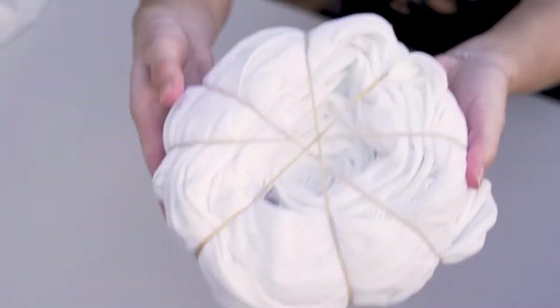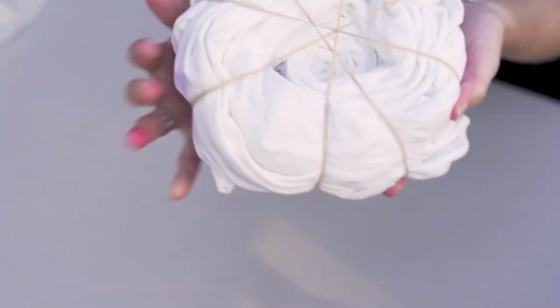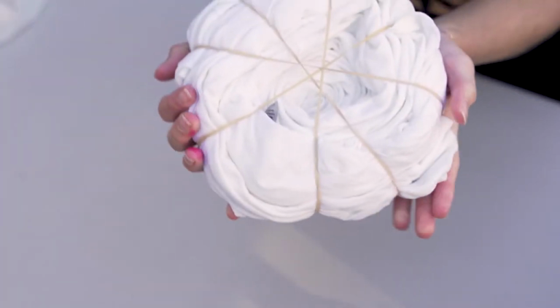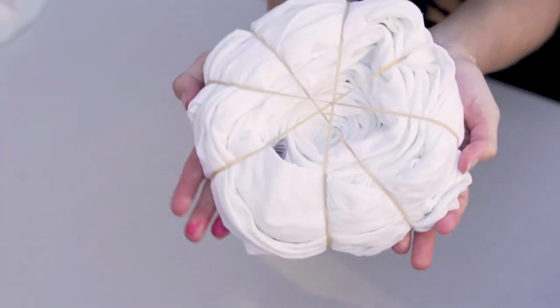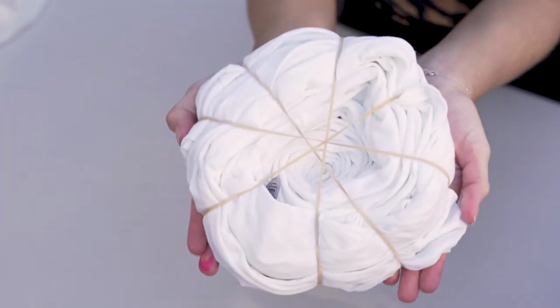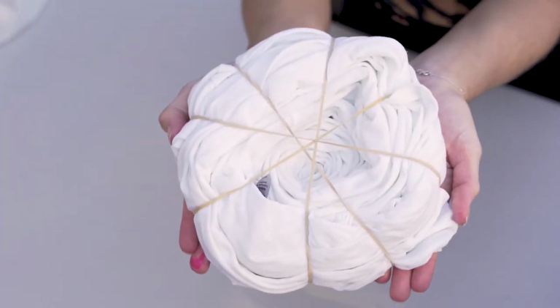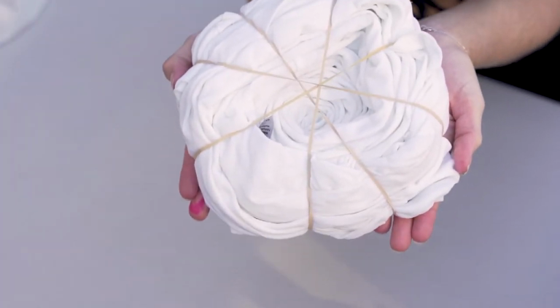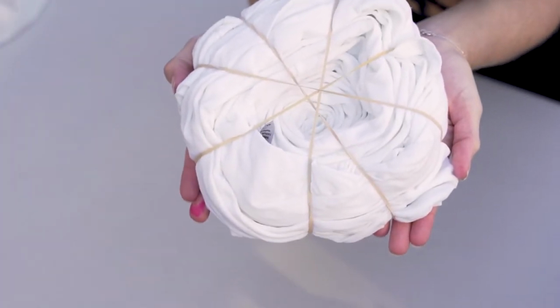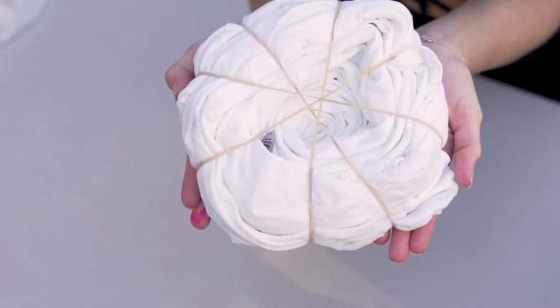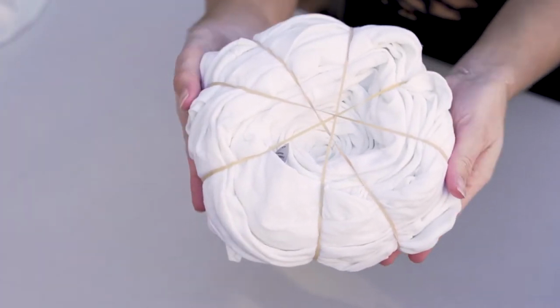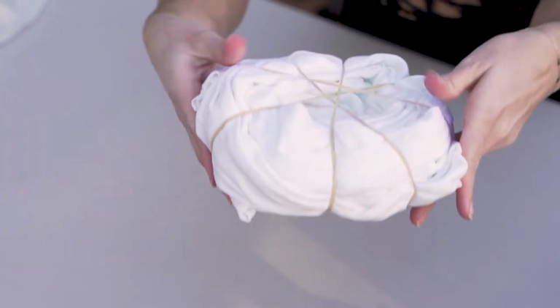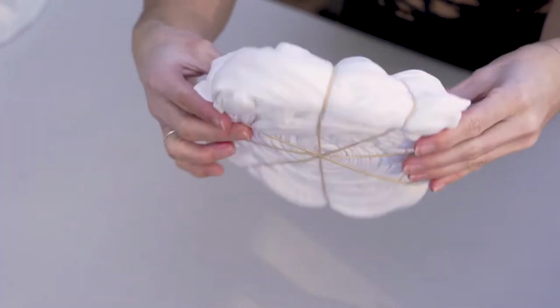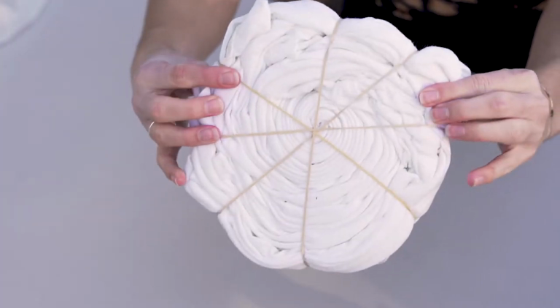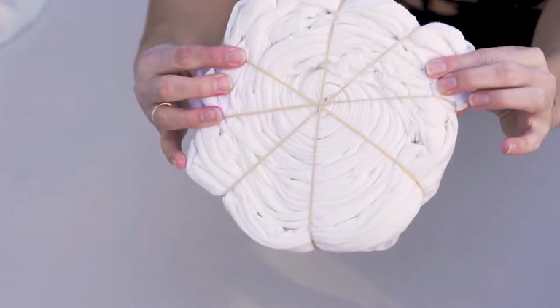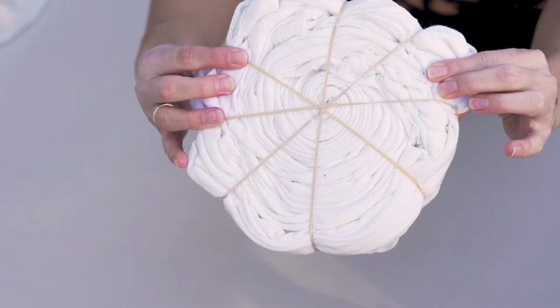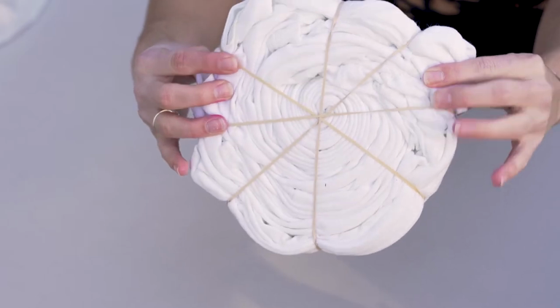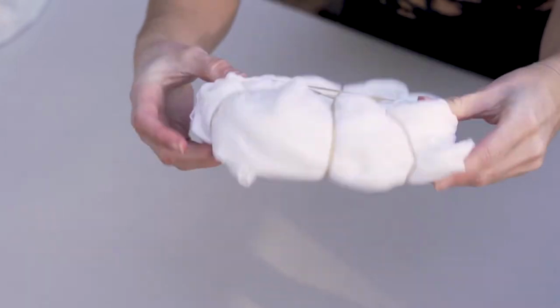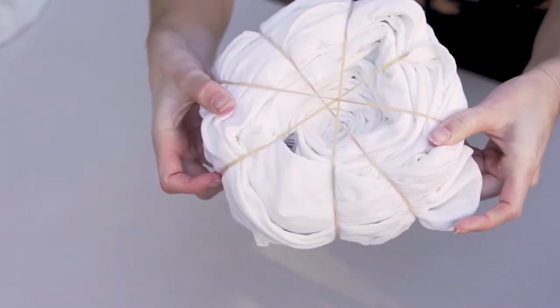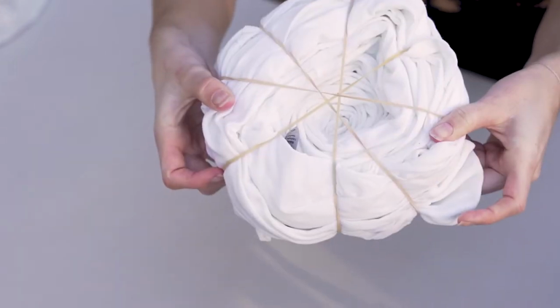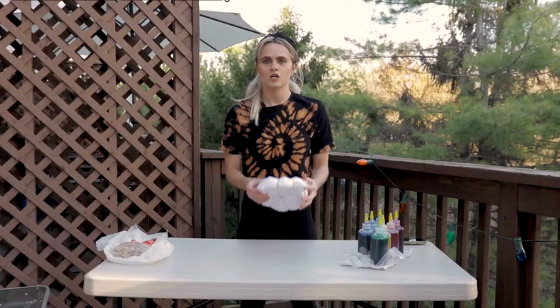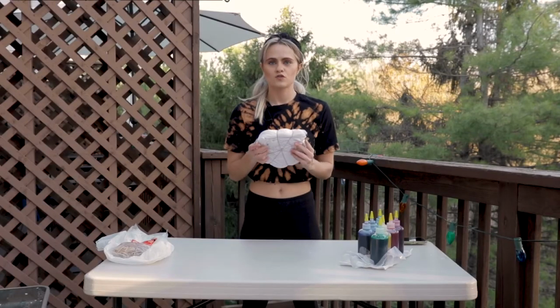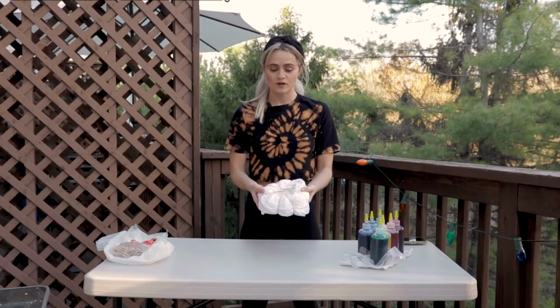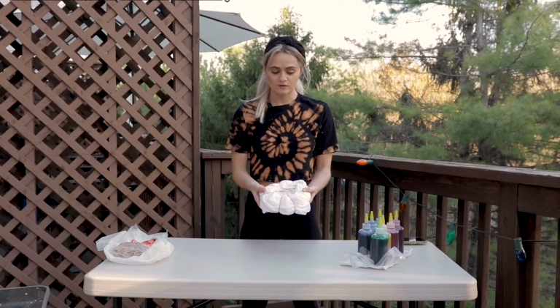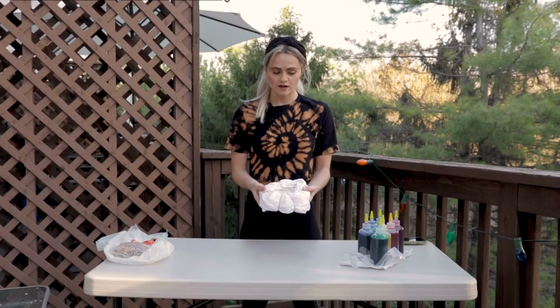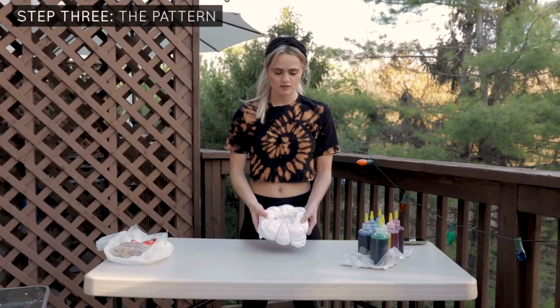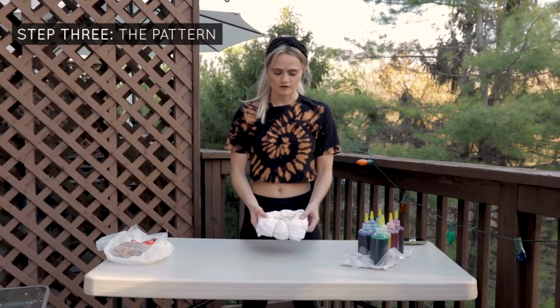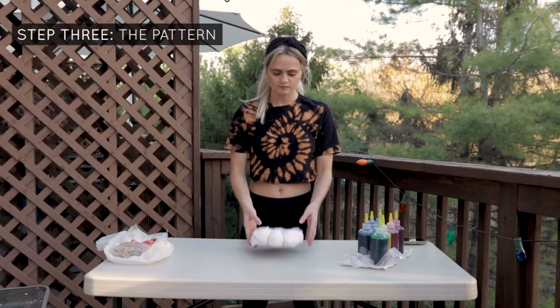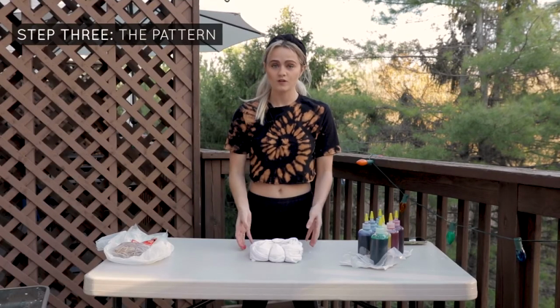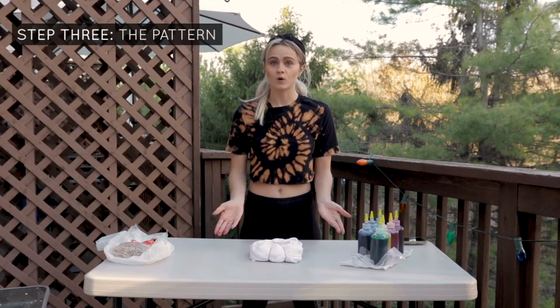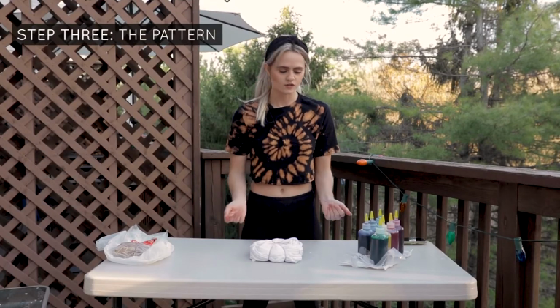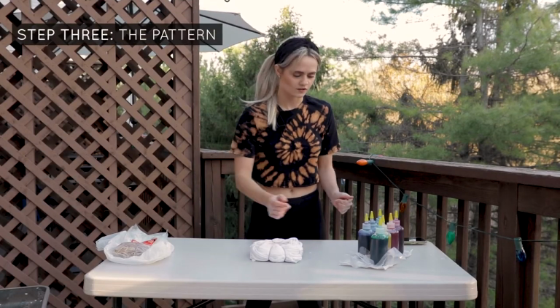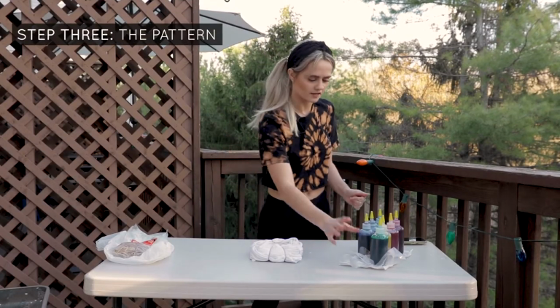This is what the front and back look like. Now that we have our spiral, we're going to start dyeing.